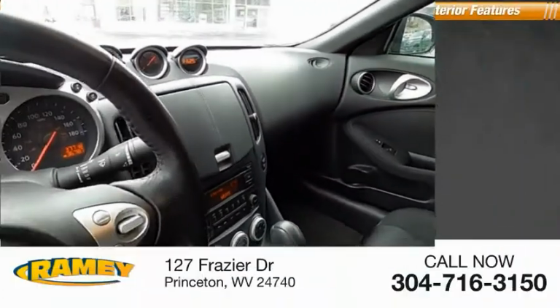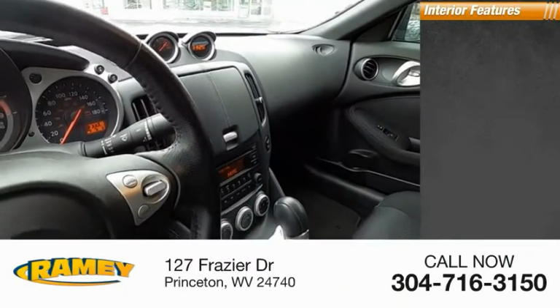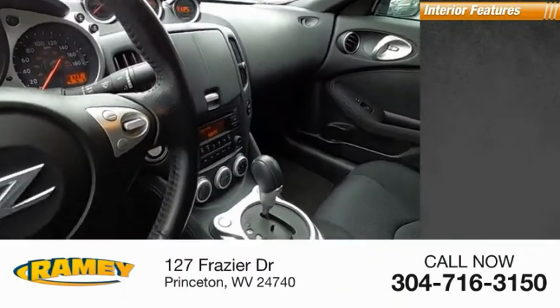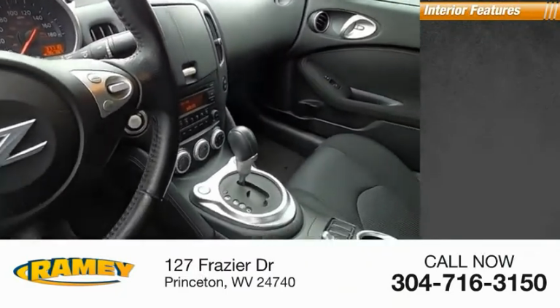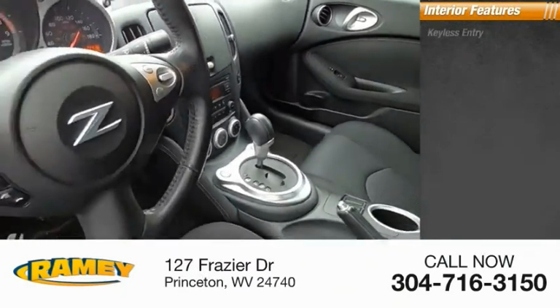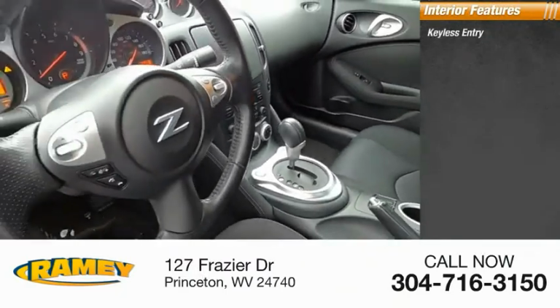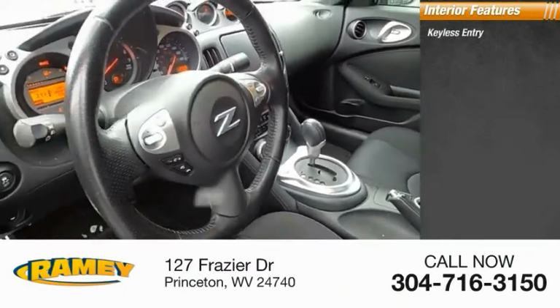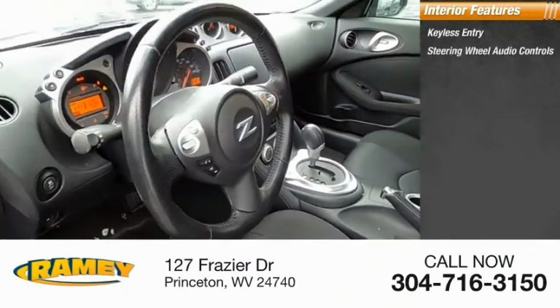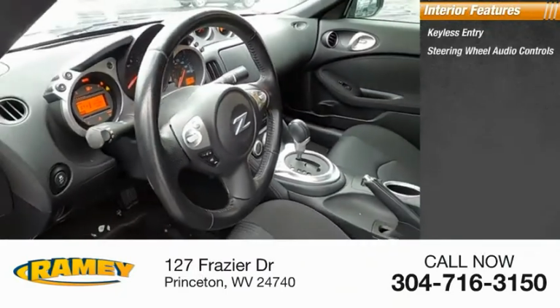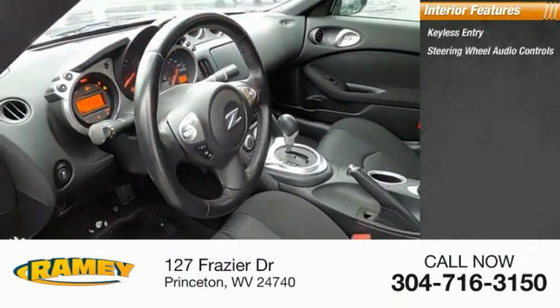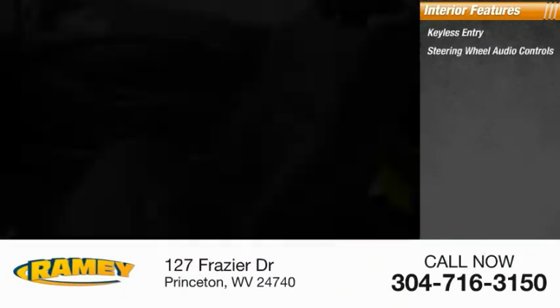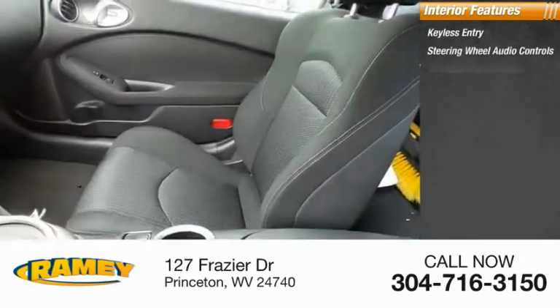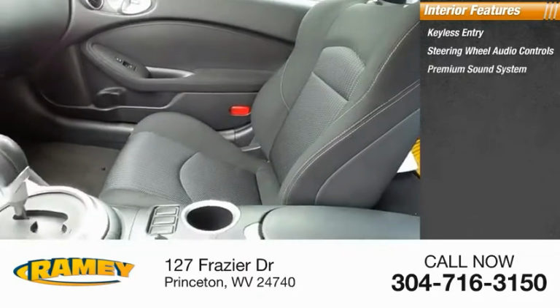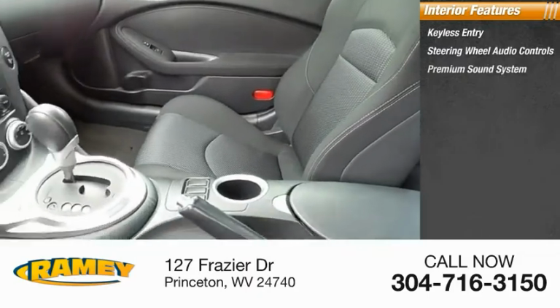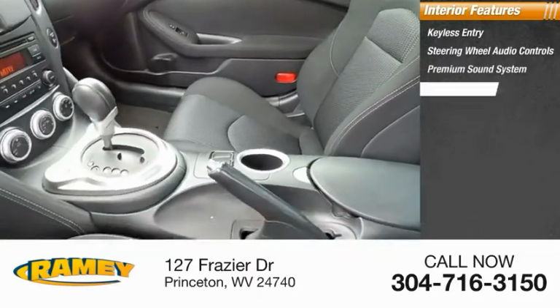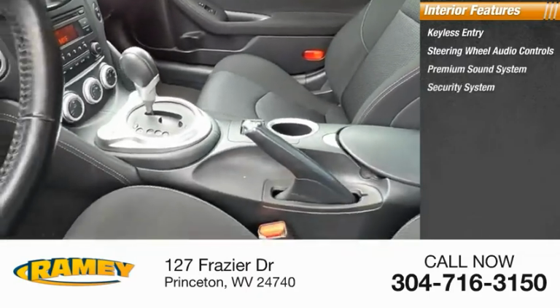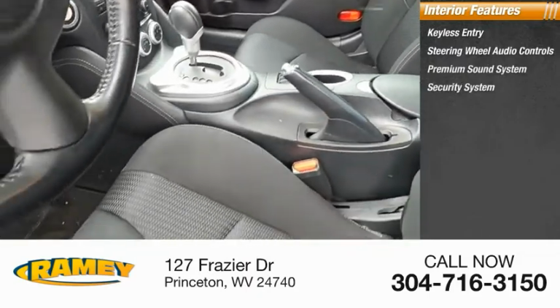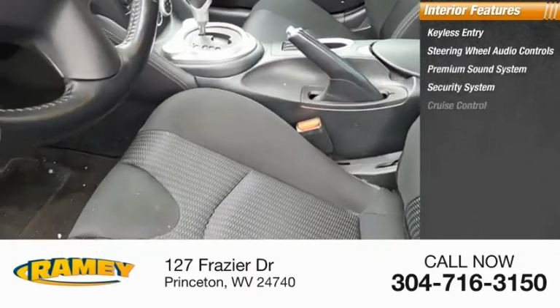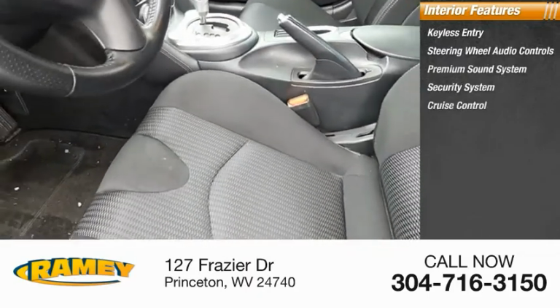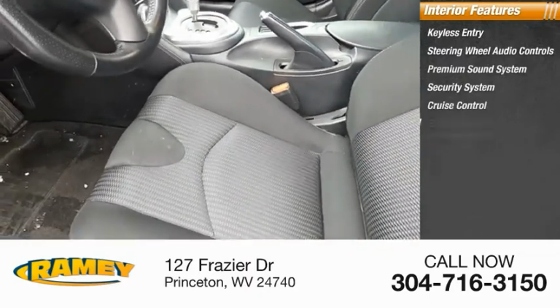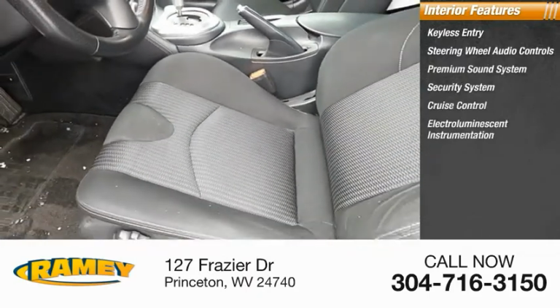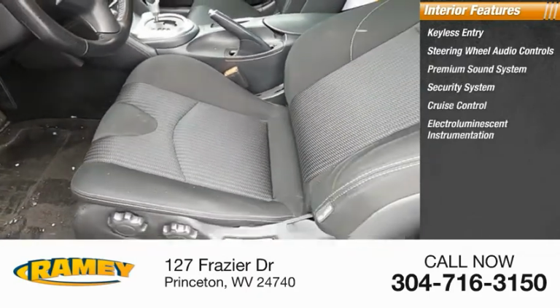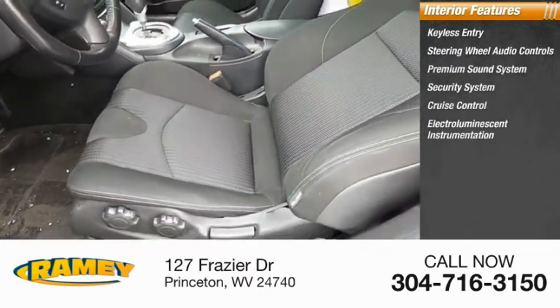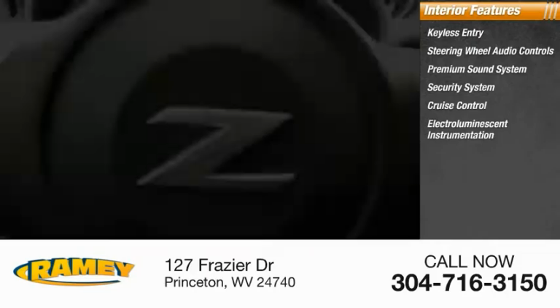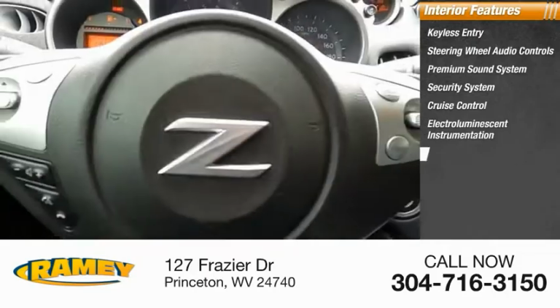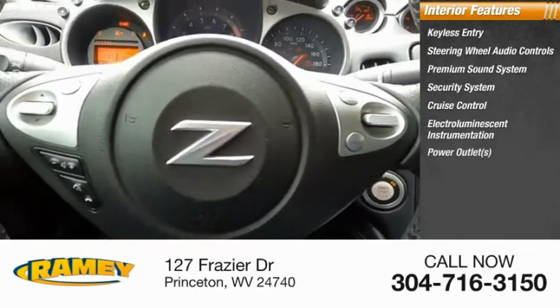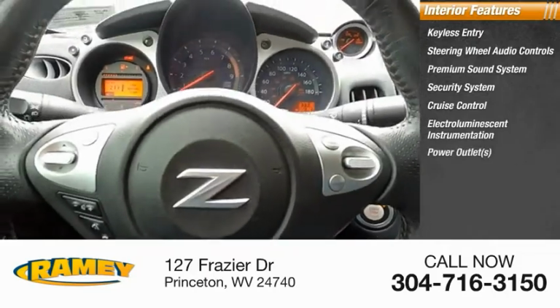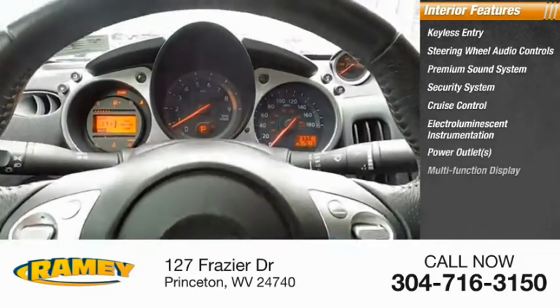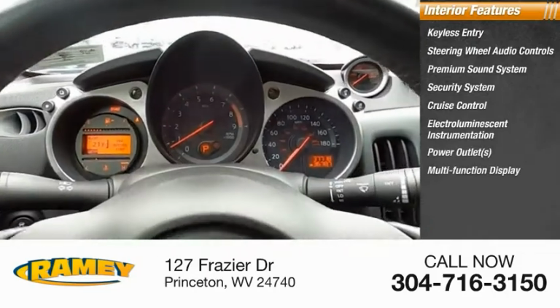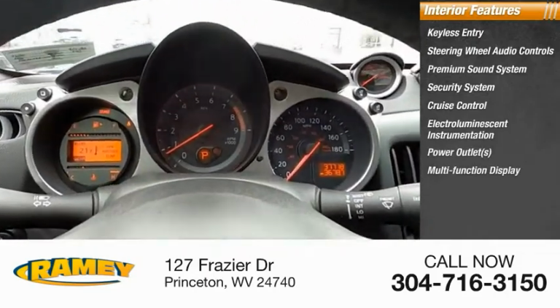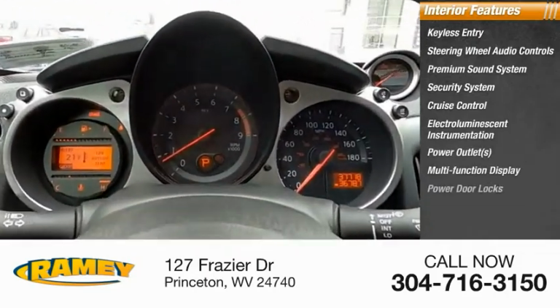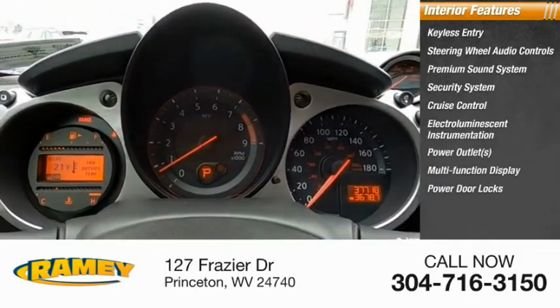Inside you'll find keyless entry, steering wheel audio controls, premium sound system, security system, cruise control, electro-luminescent instrumentation, power outlets, multifunction display, and power door locks.